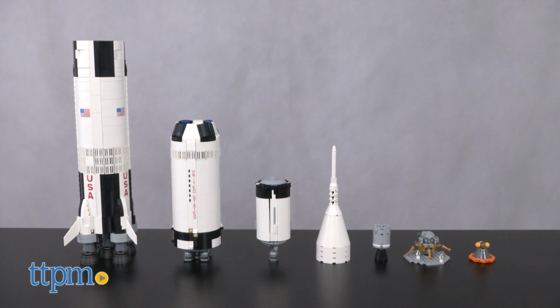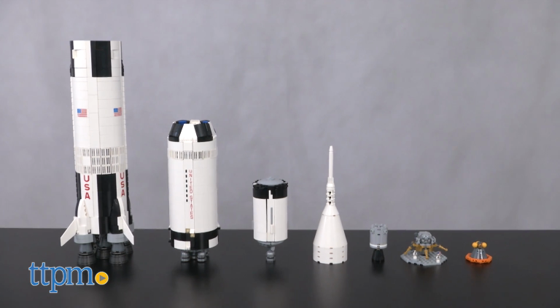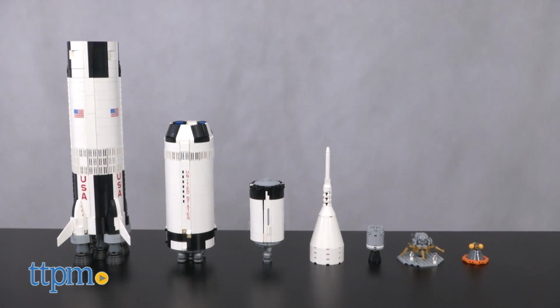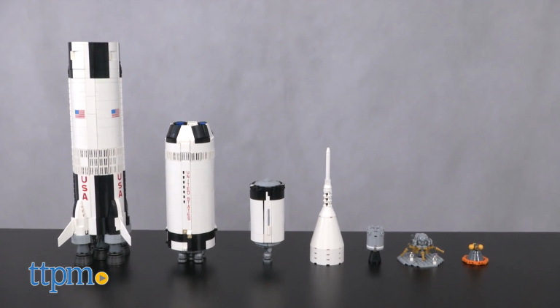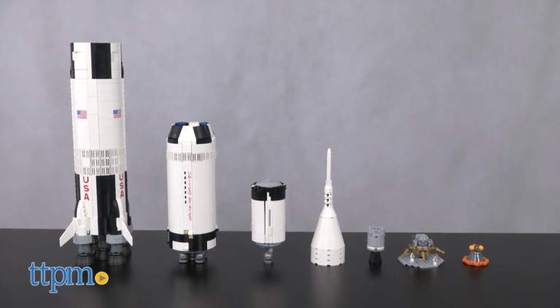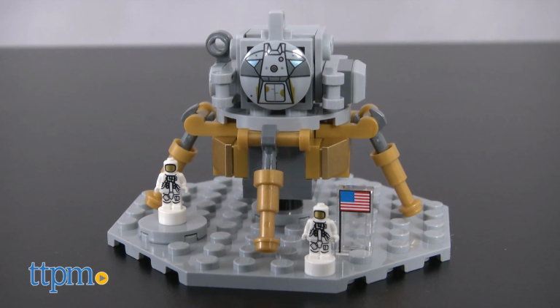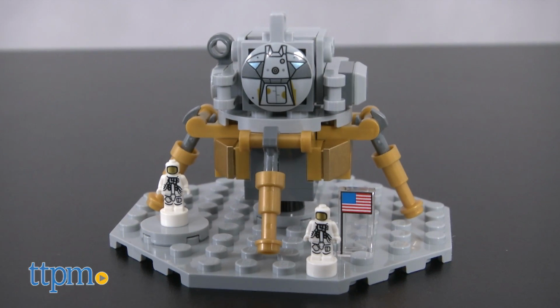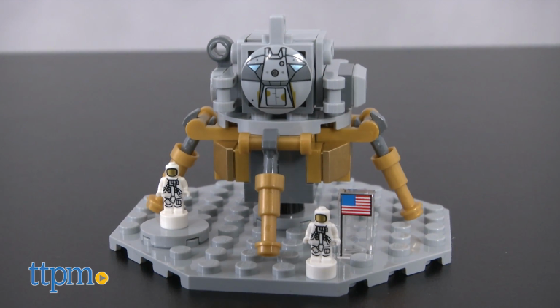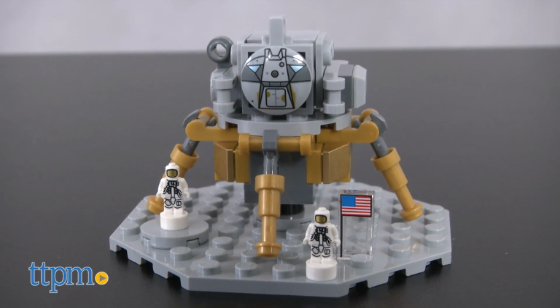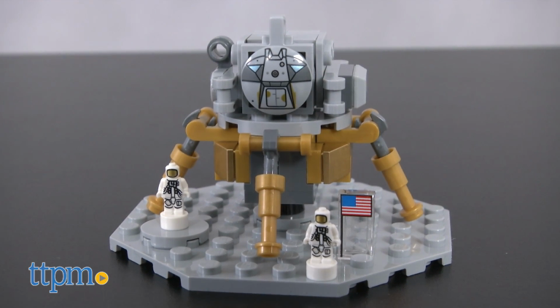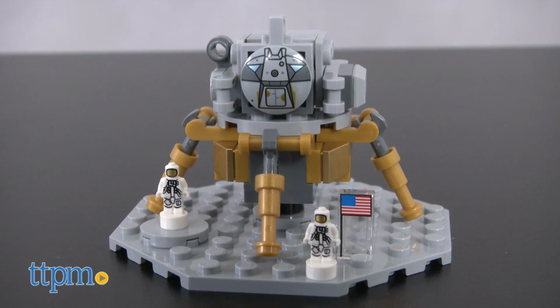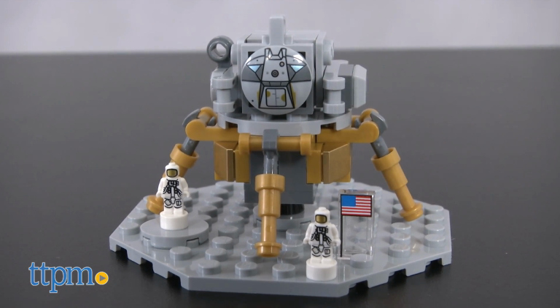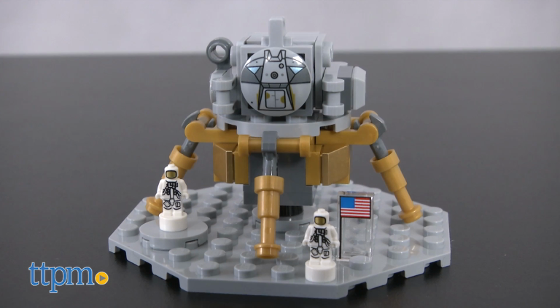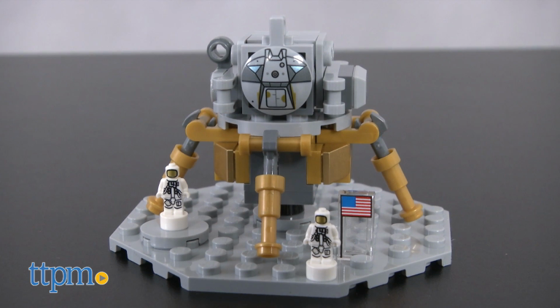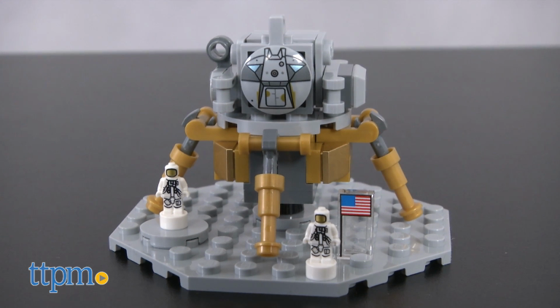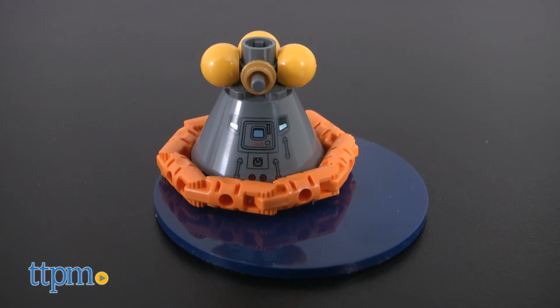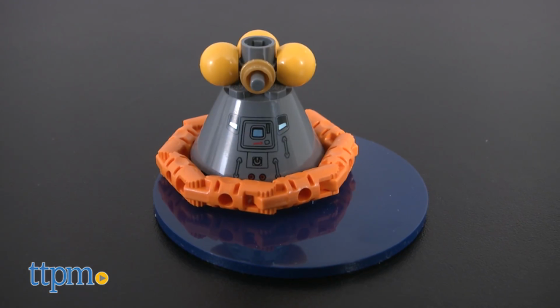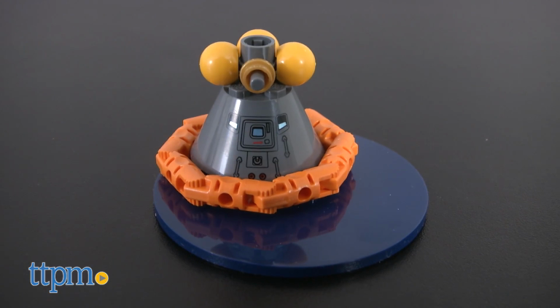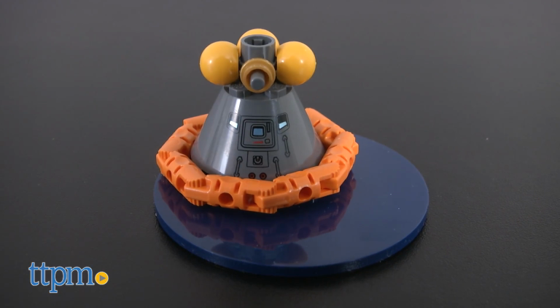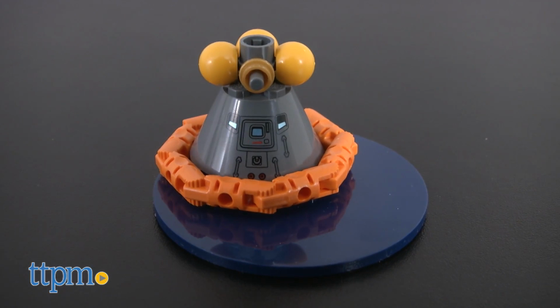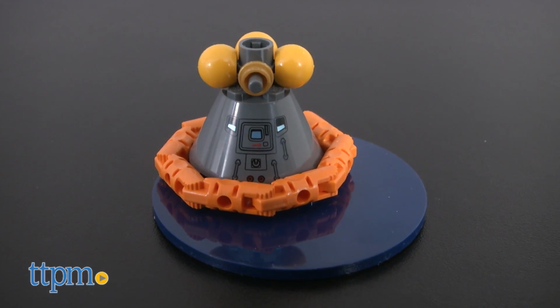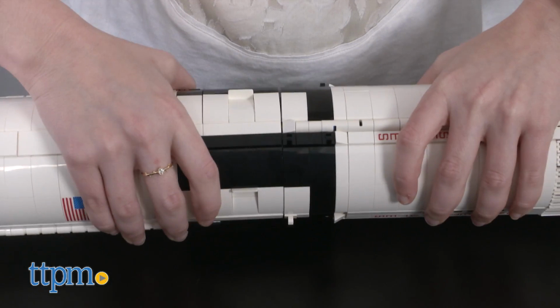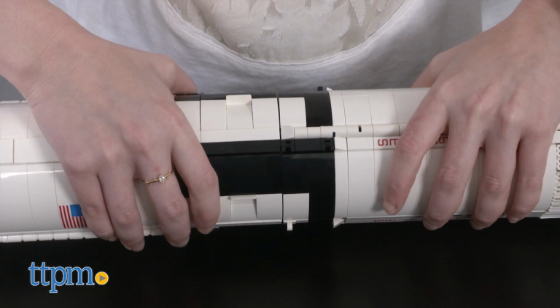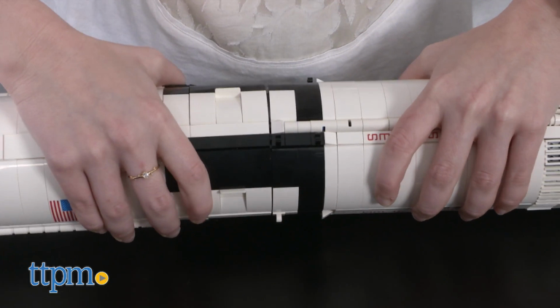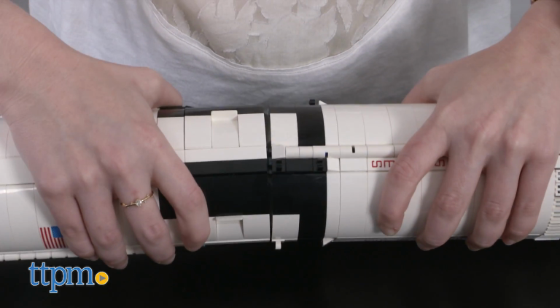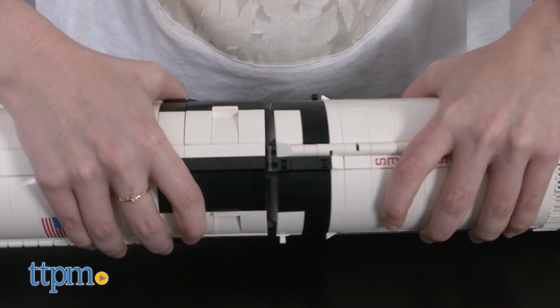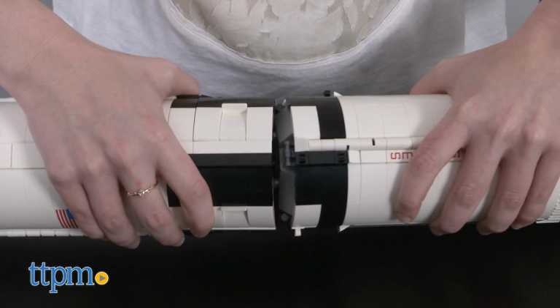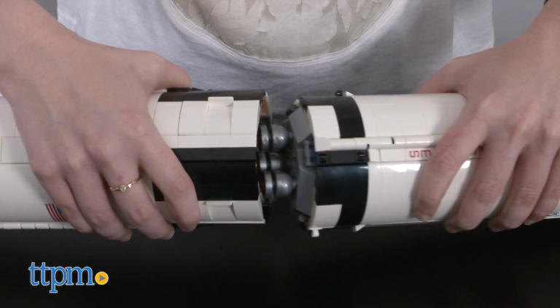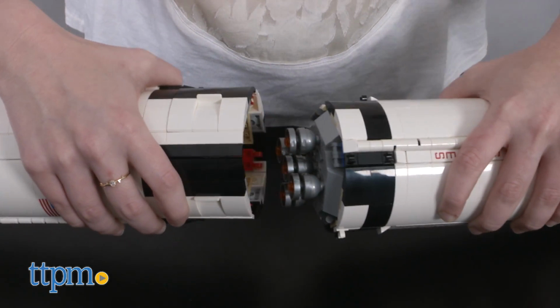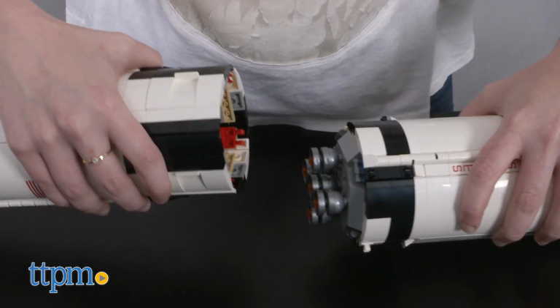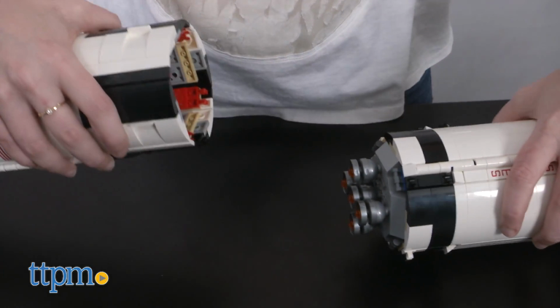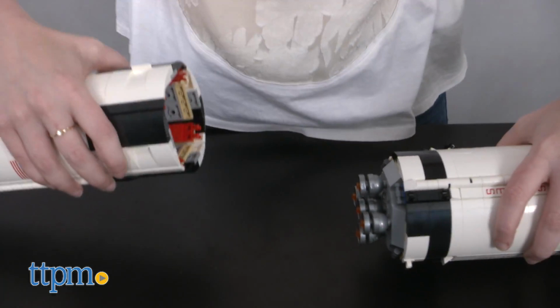For example, you can literally go through the actual stages of a launch to the lunar landing to a splashdown with this set. So if you're a fan of space exploration and the solar system, this set is pretty darn cool.